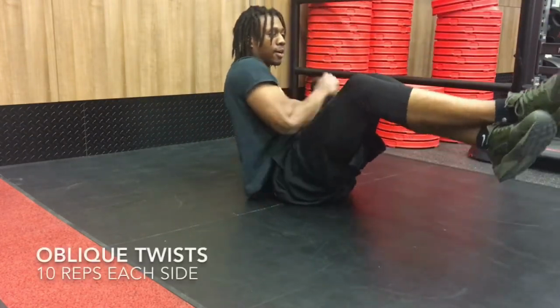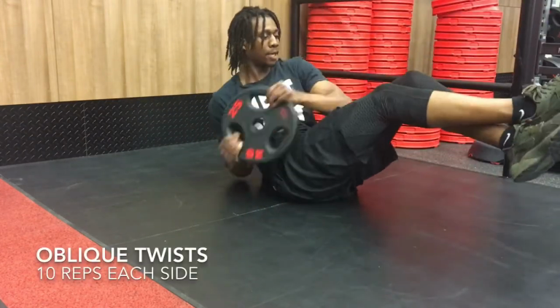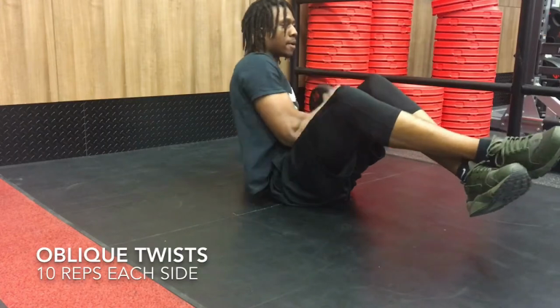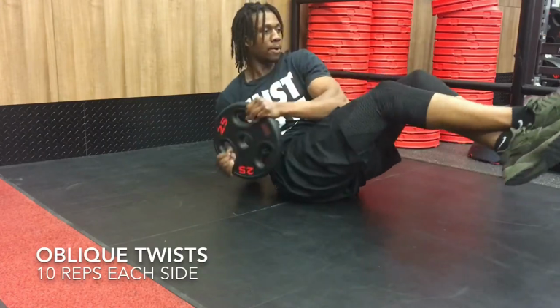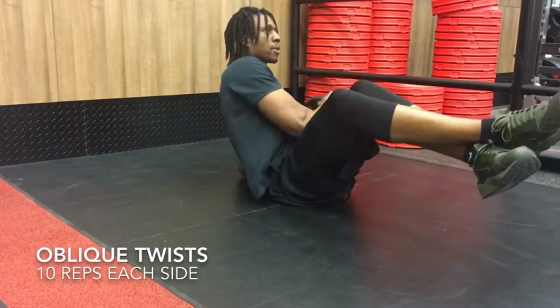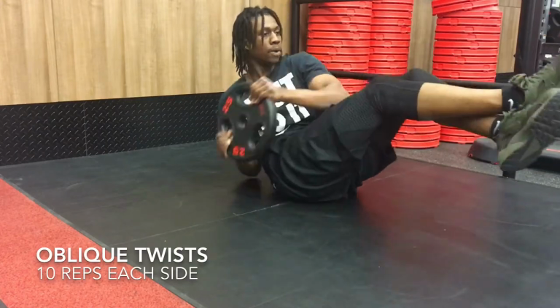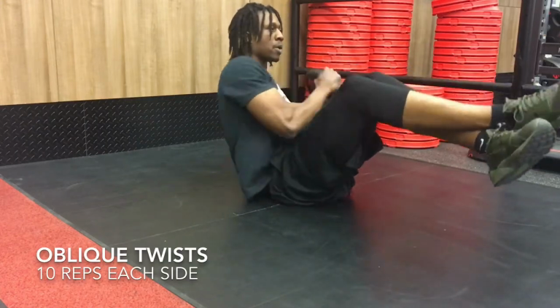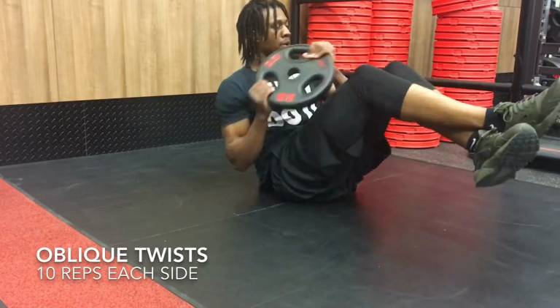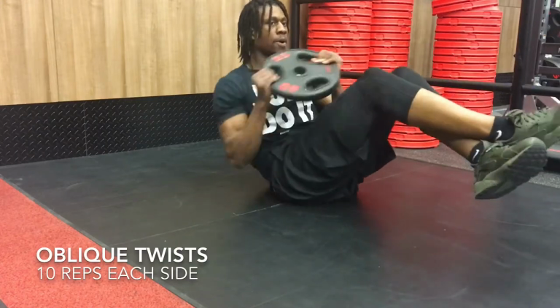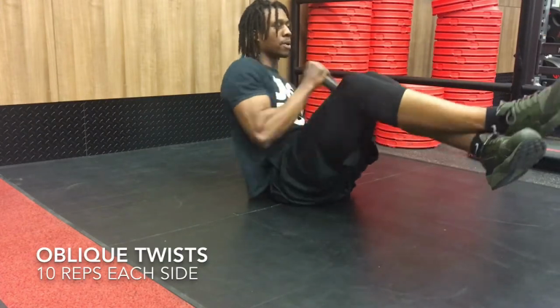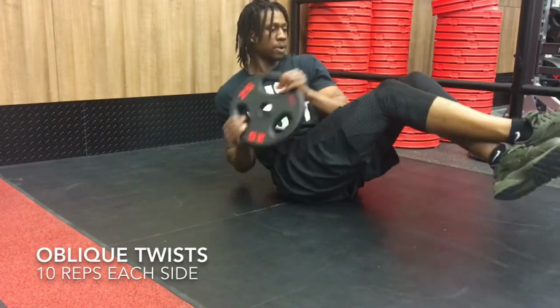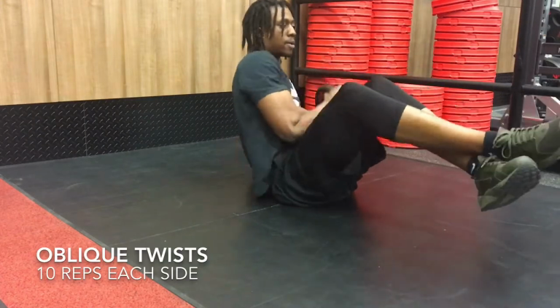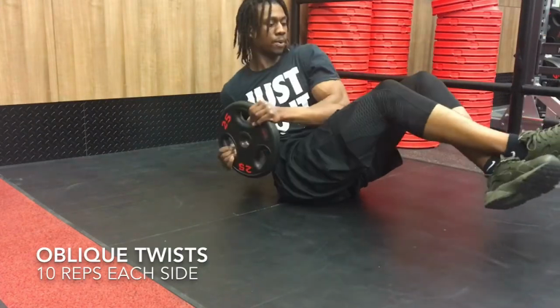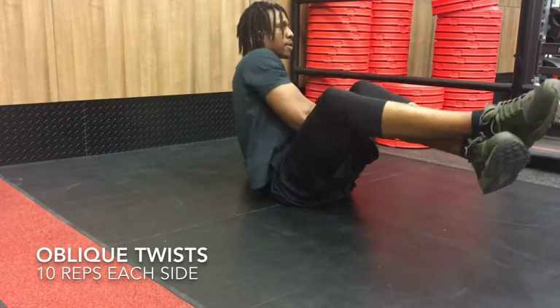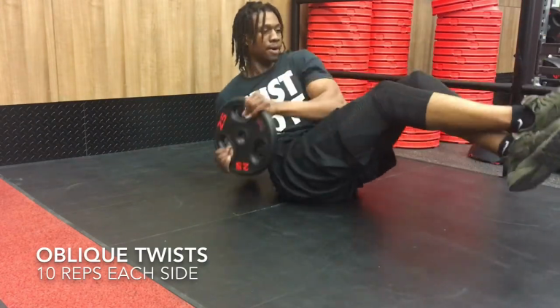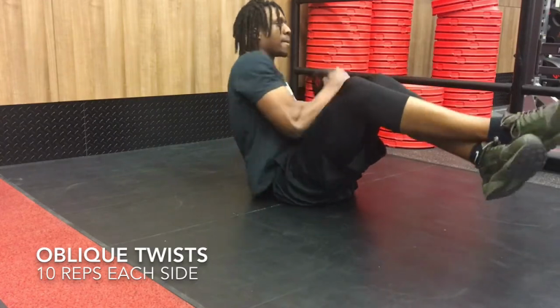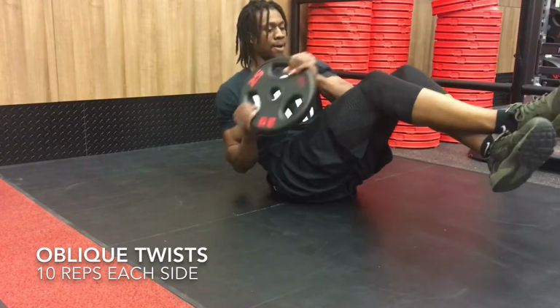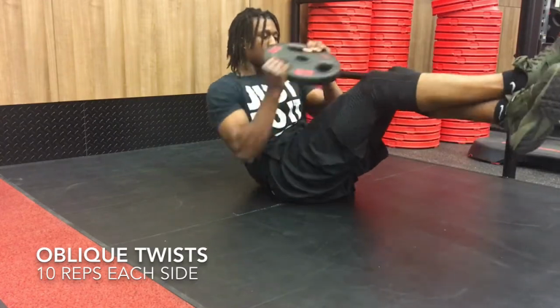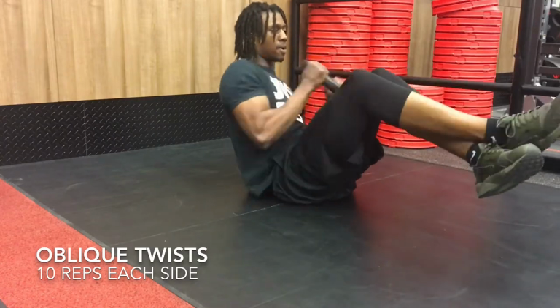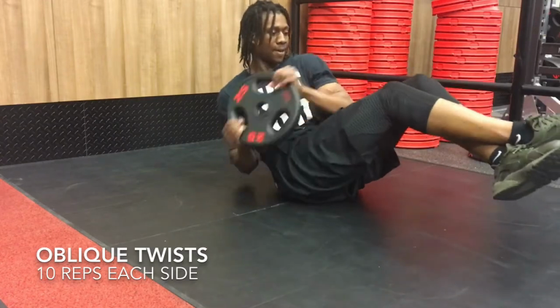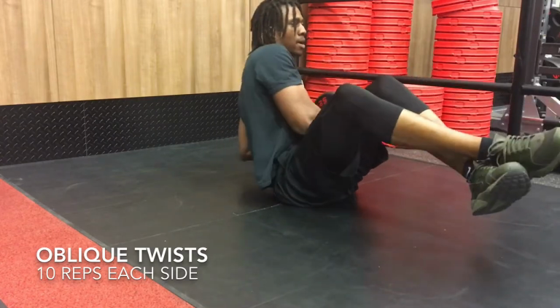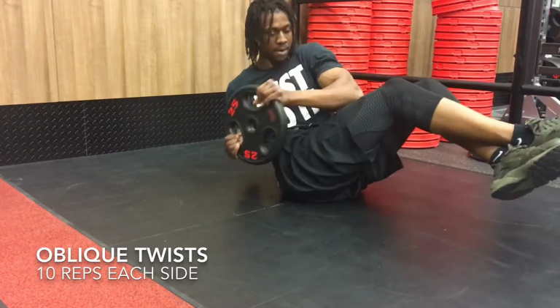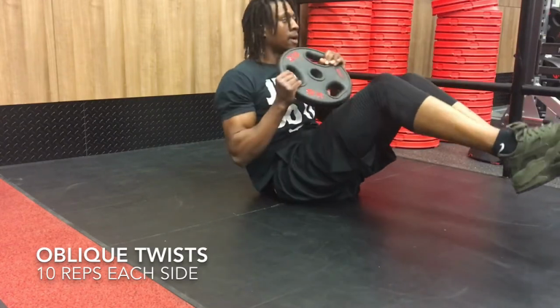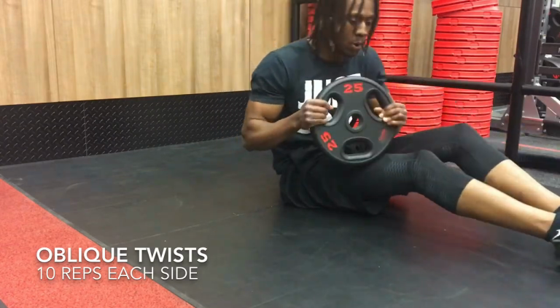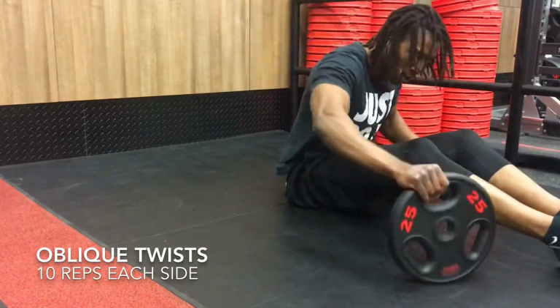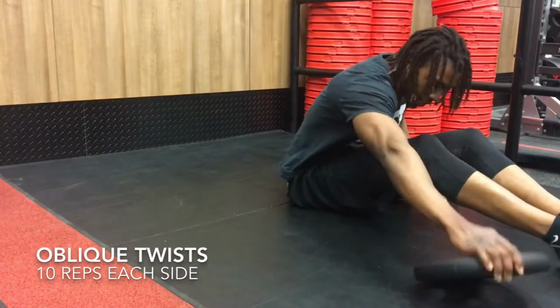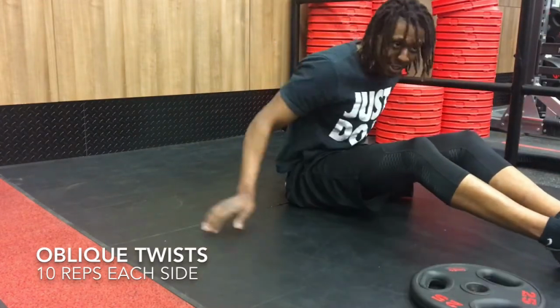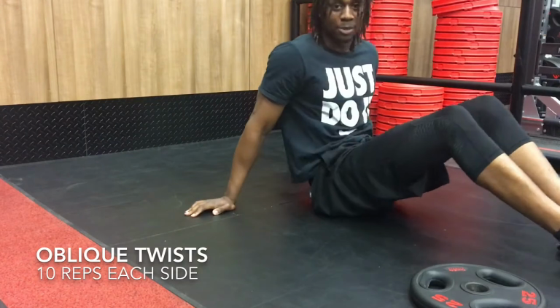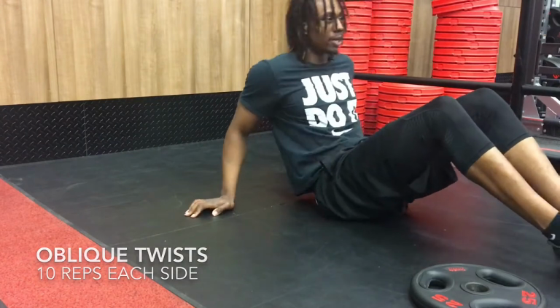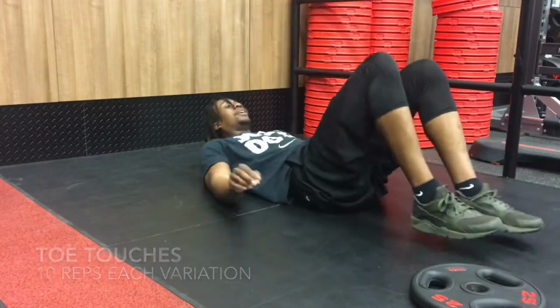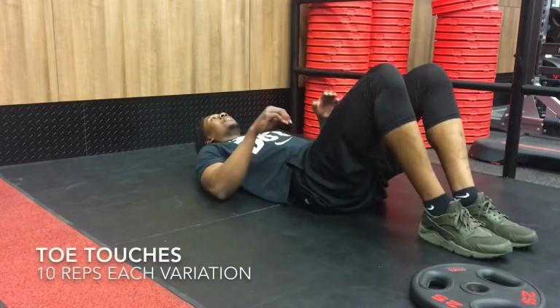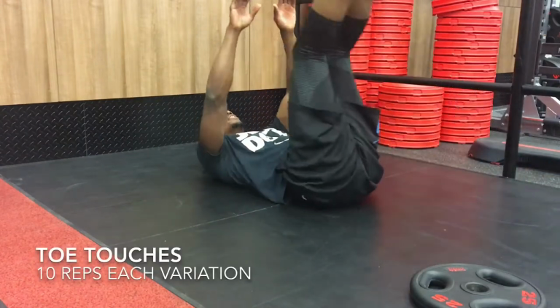Second workout is oblique twist. You want to have your legs lifted slightly off the ground and bent together, and same with your torso — you want to have it upright but slightly bent. You're going to have your arms together and twist them from side to side. Once again, you can do it with or without a weight.